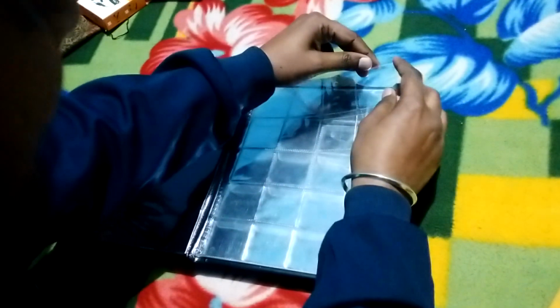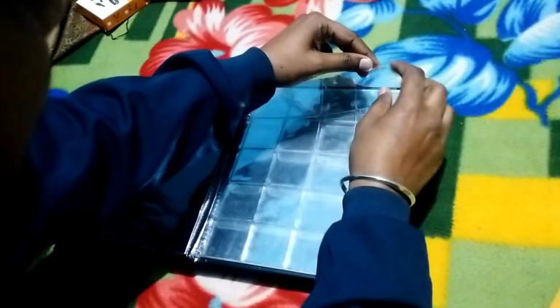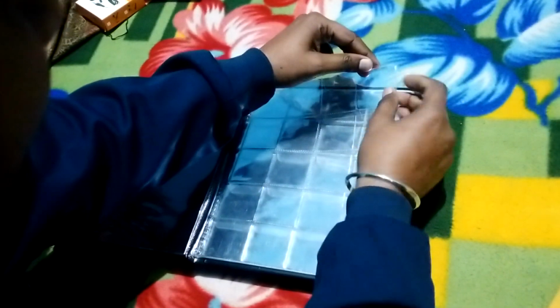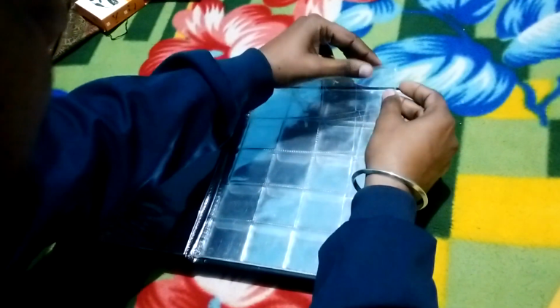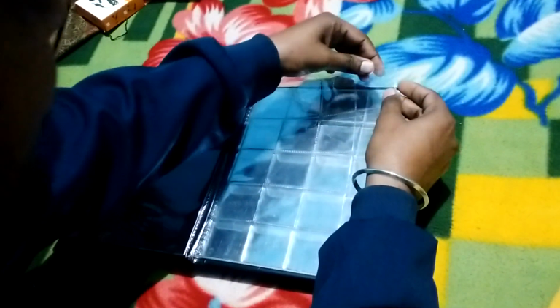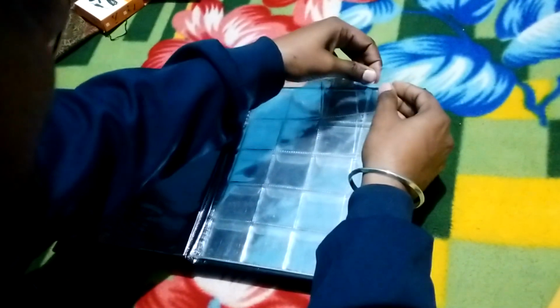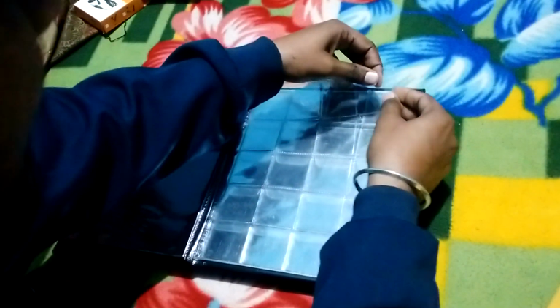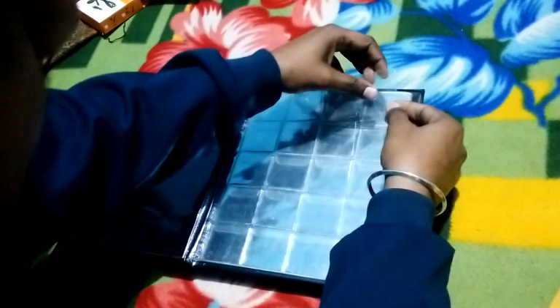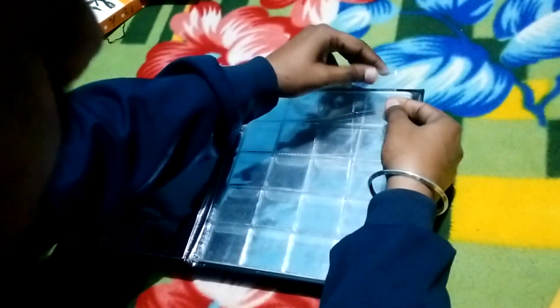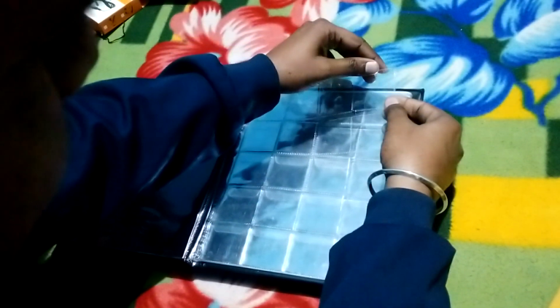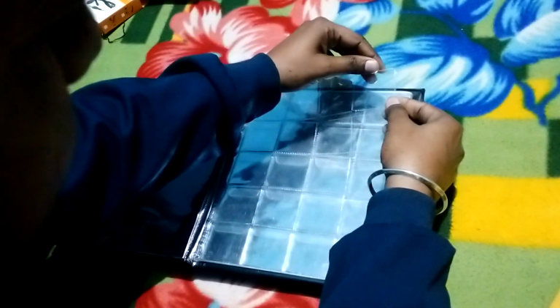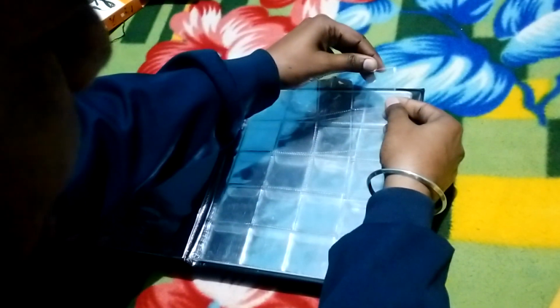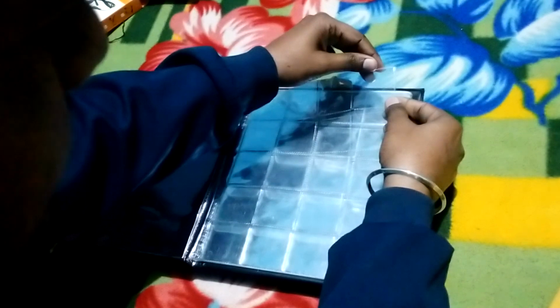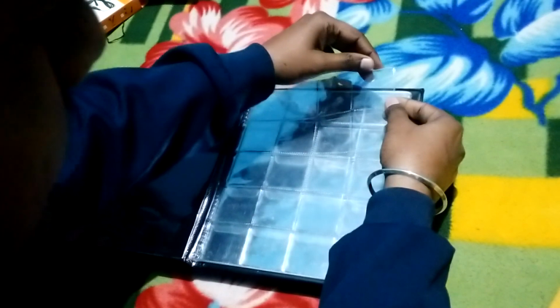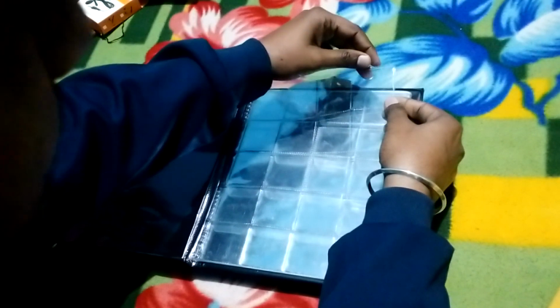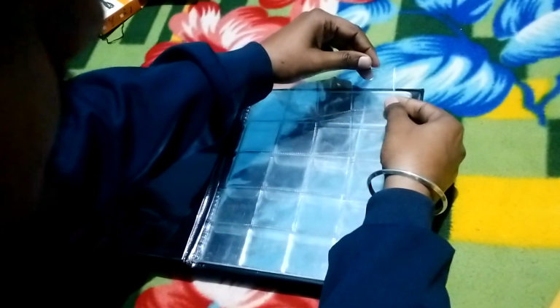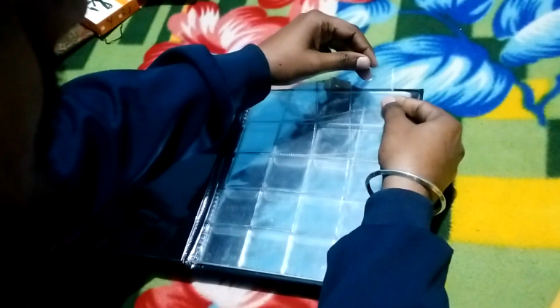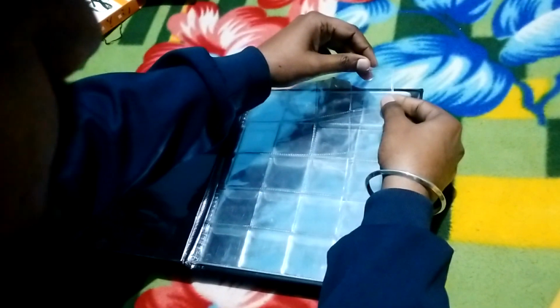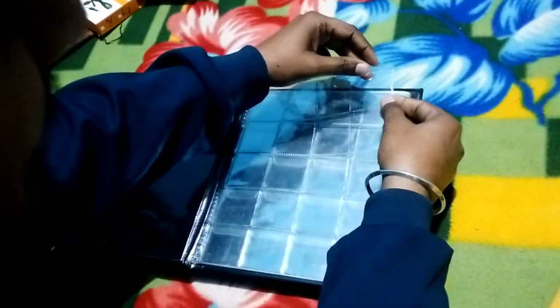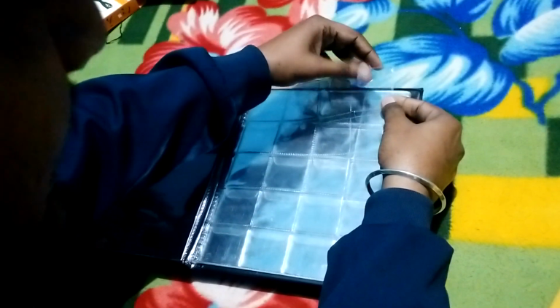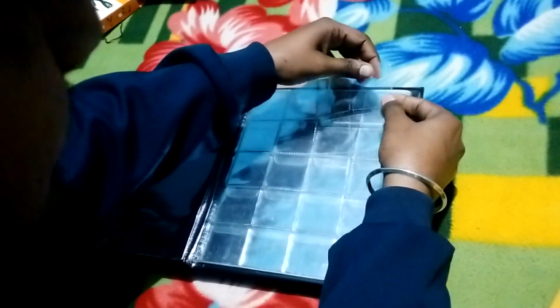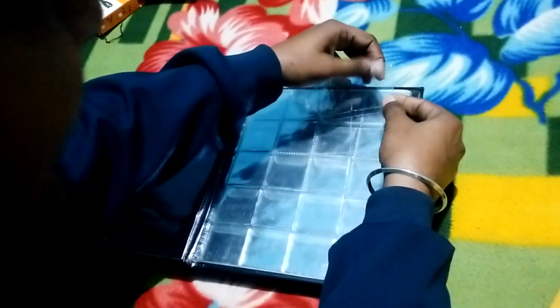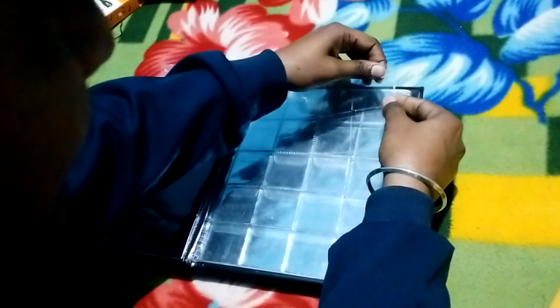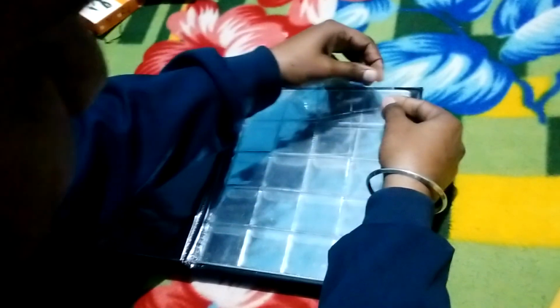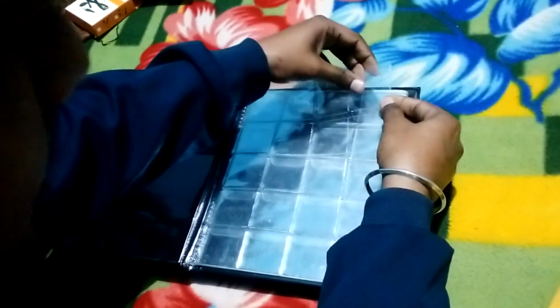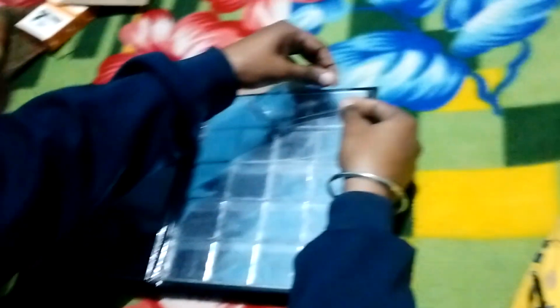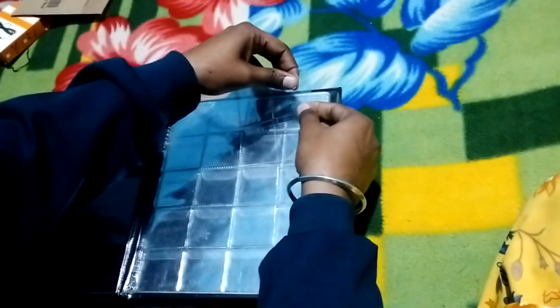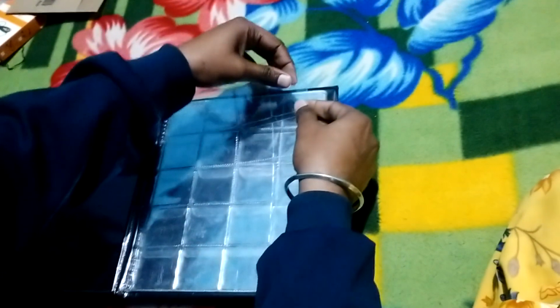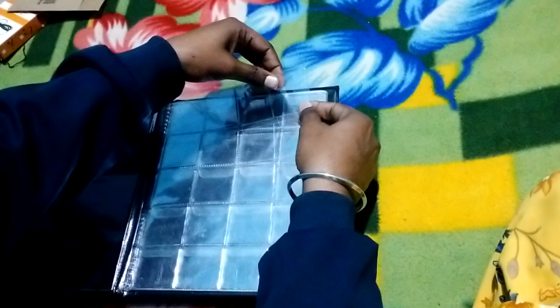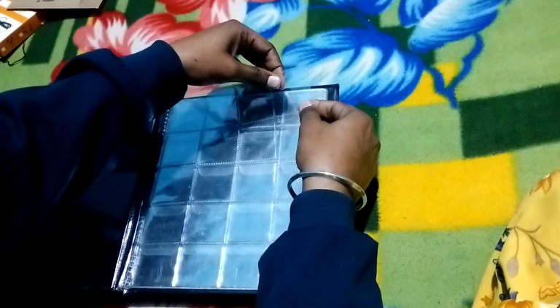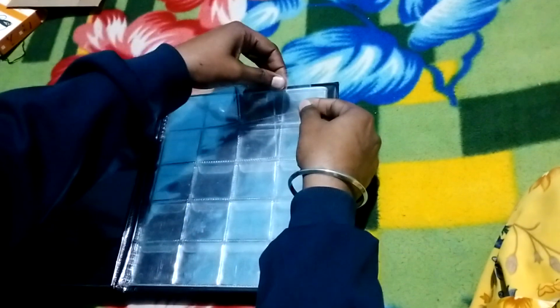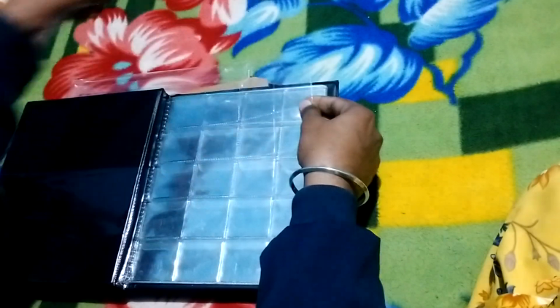To put a coin in place, you can insert it from here. You can also flip it from here to view it from both sides.